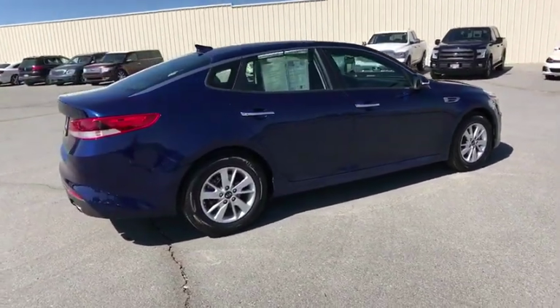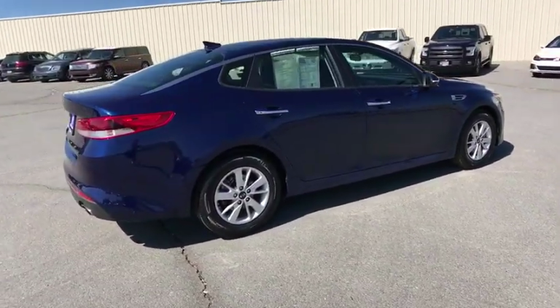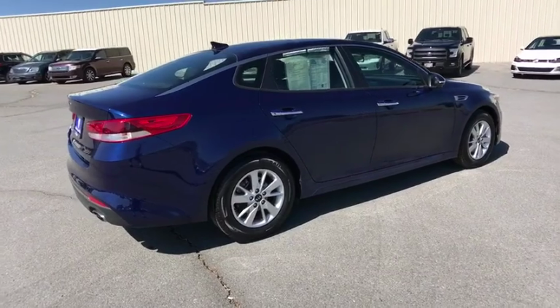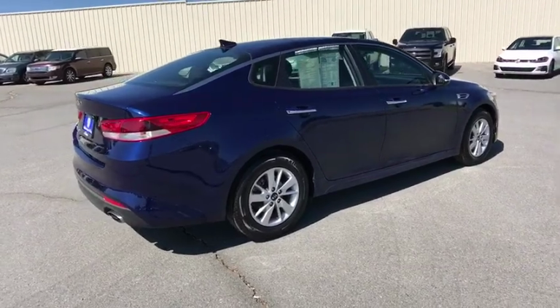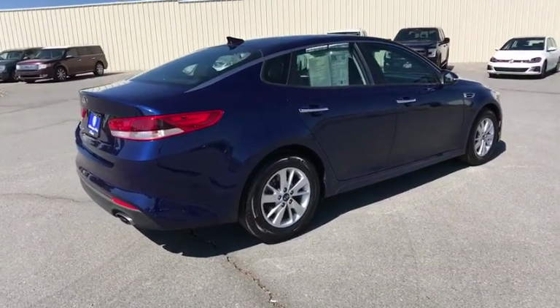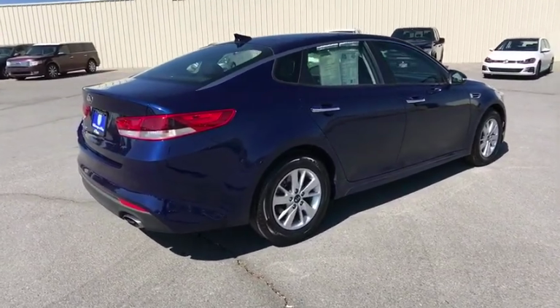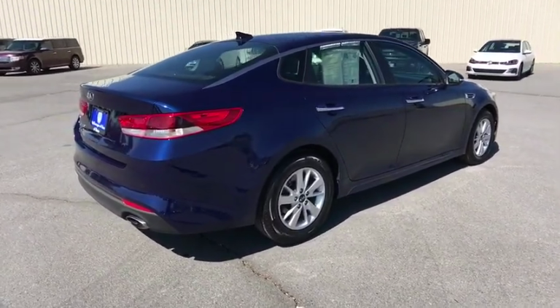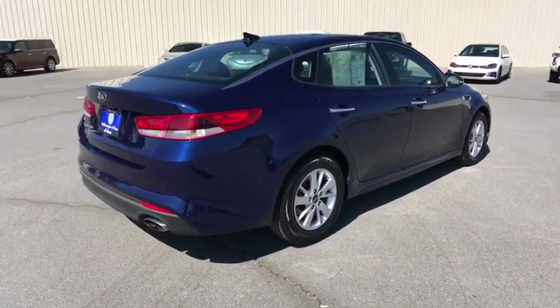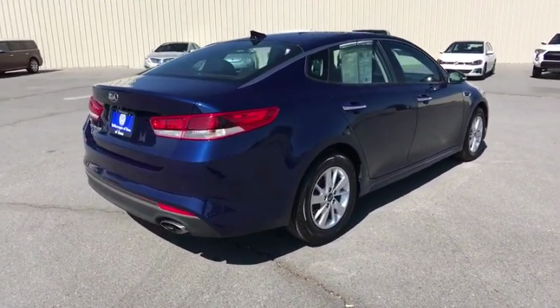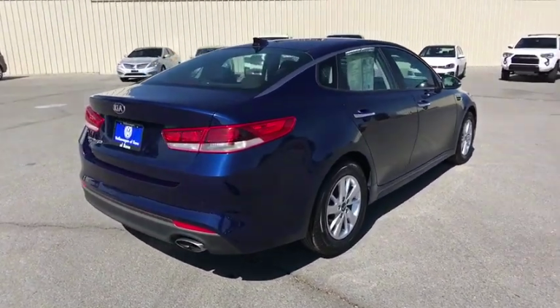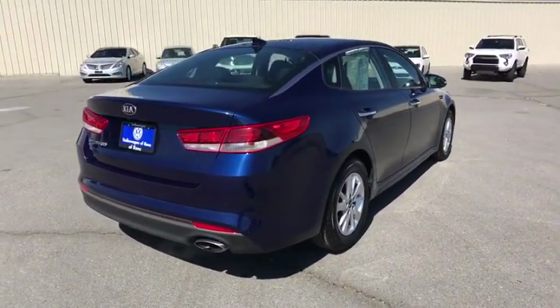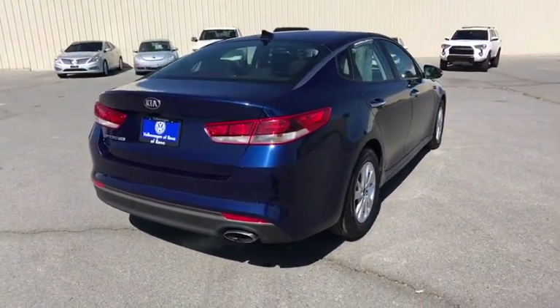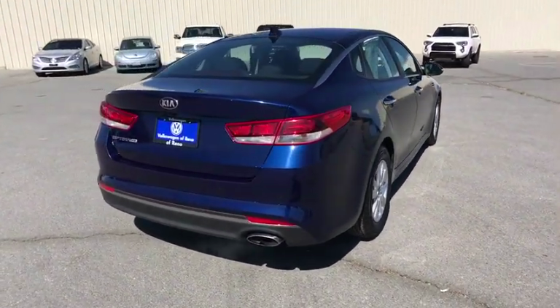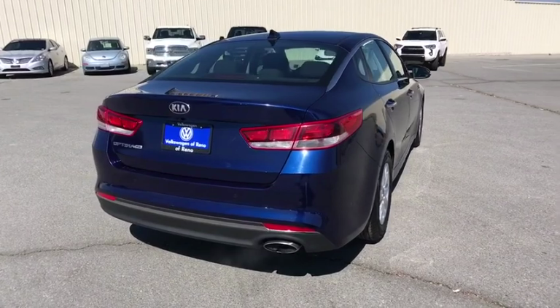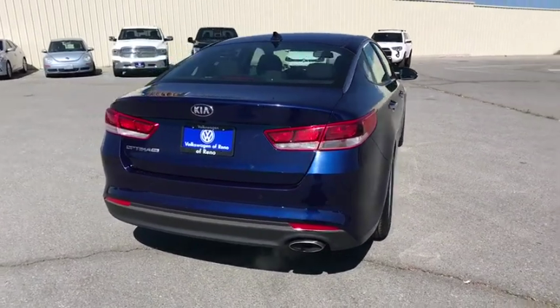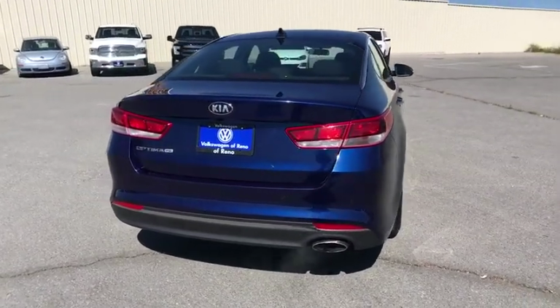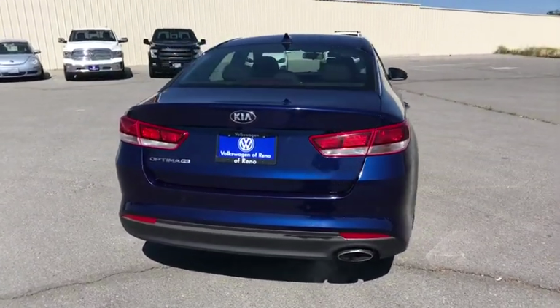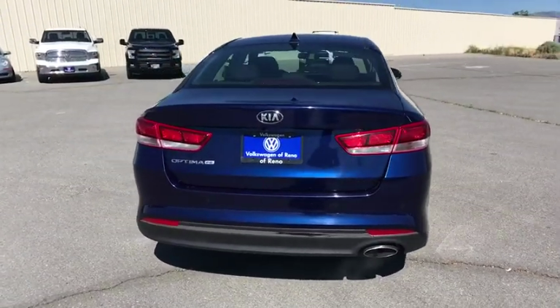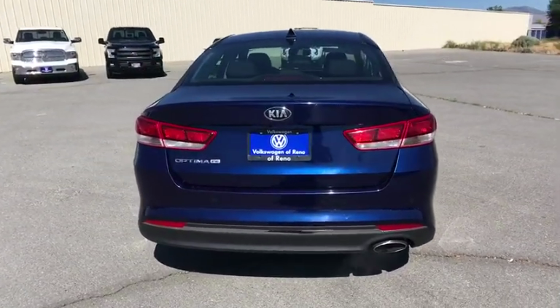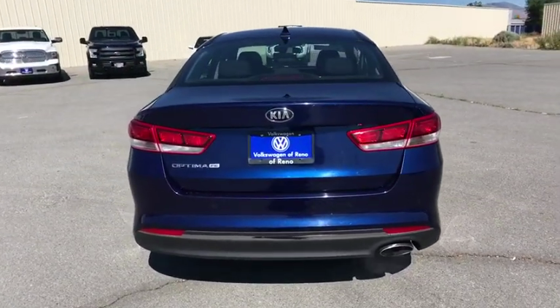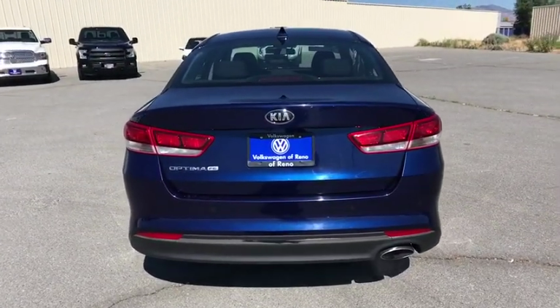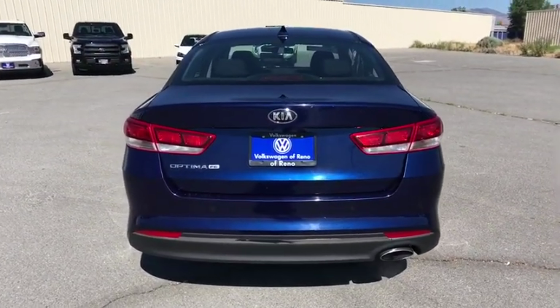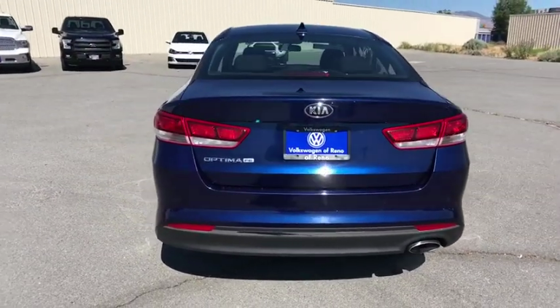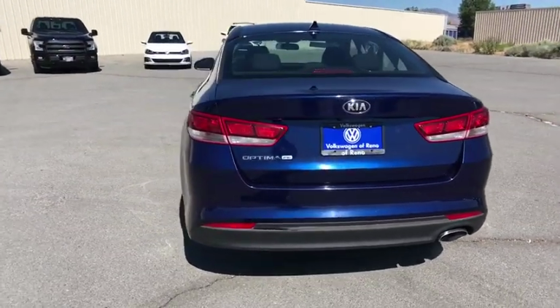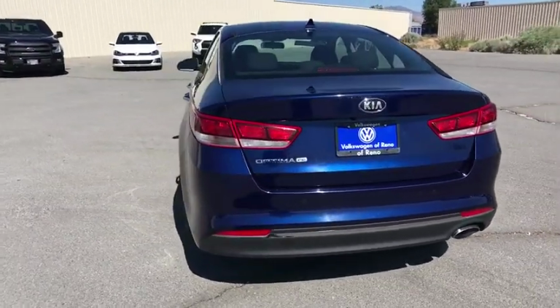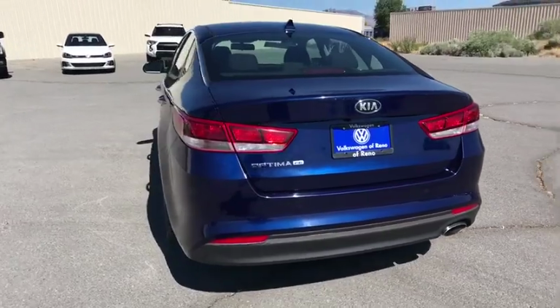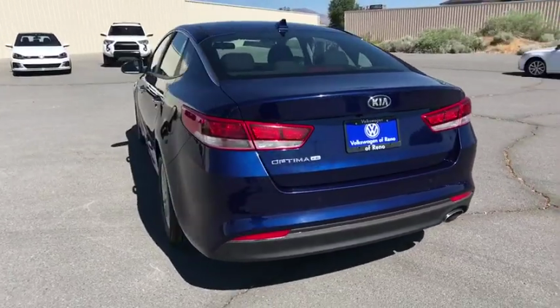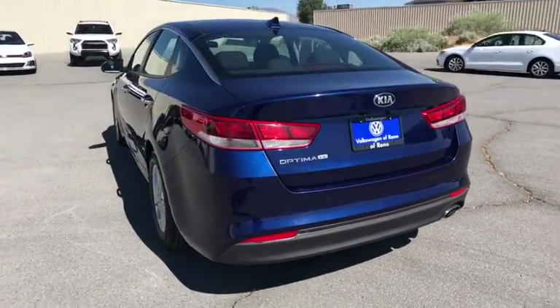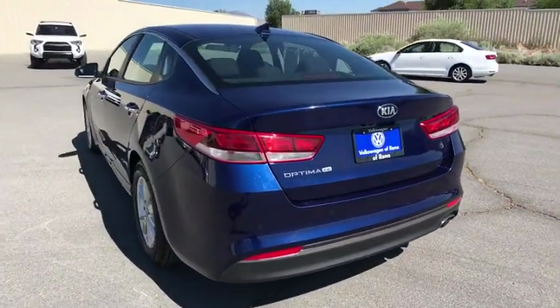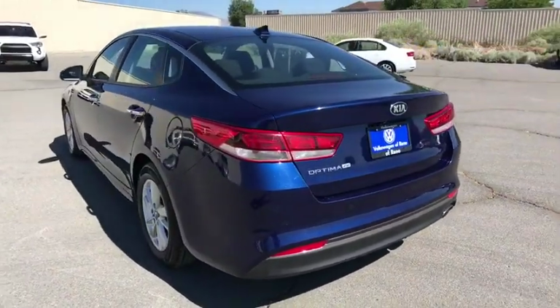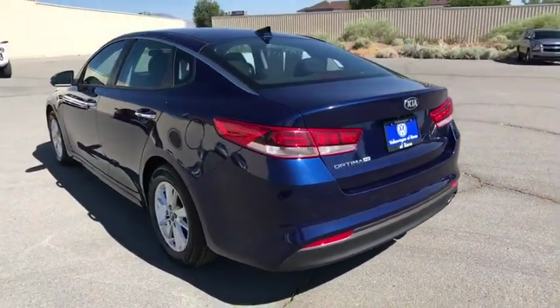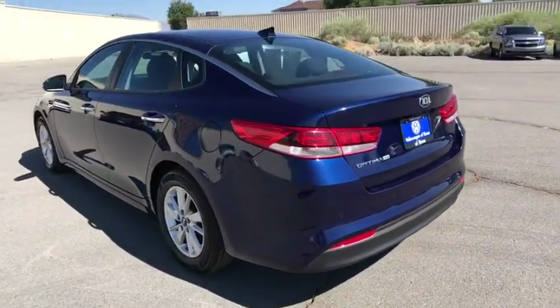This vehicle has less than 40,000 miles. Here are some of this vehicle's great options: backup camera, keyless entry, power steering, adjustable steering wheel, driver lumbar, aluminum wheels, four-wheel disc brakes, ABS four-wheel.